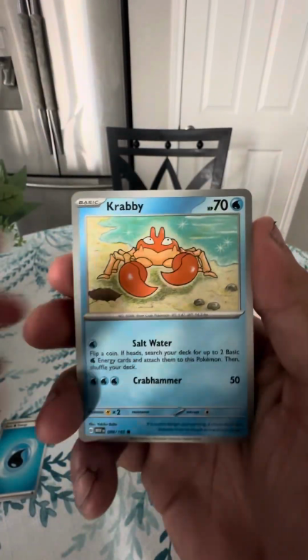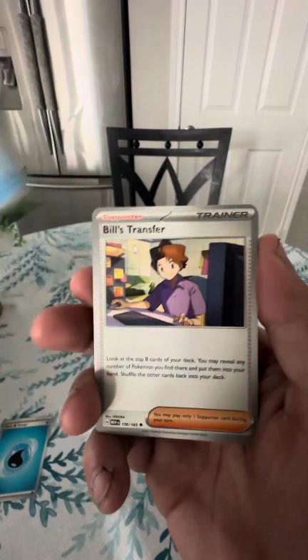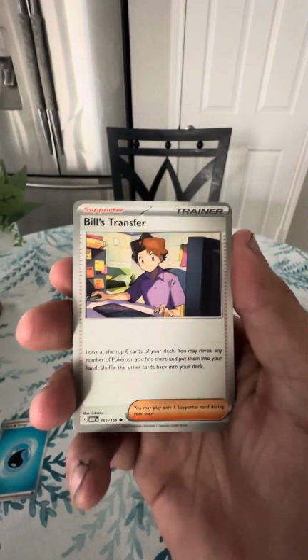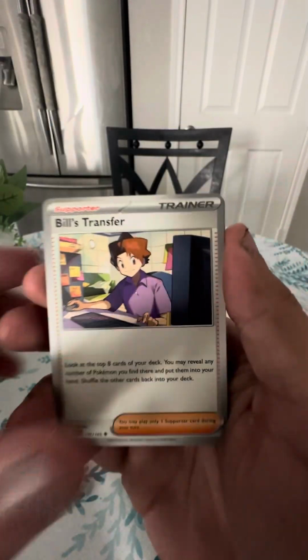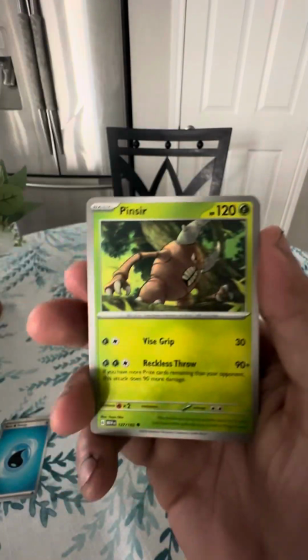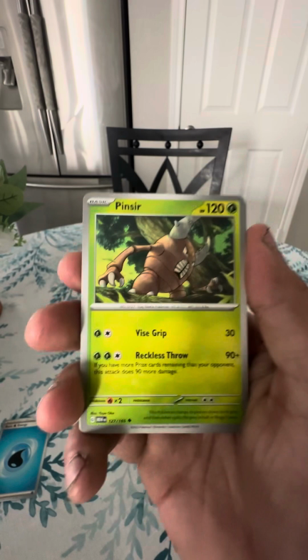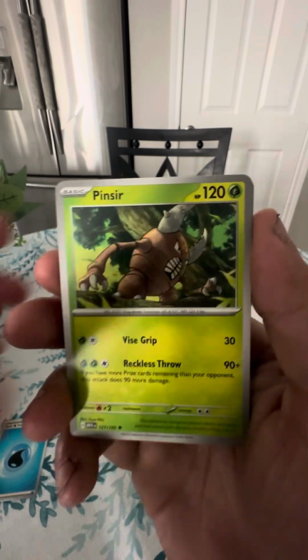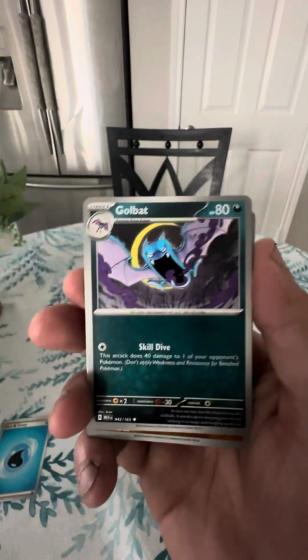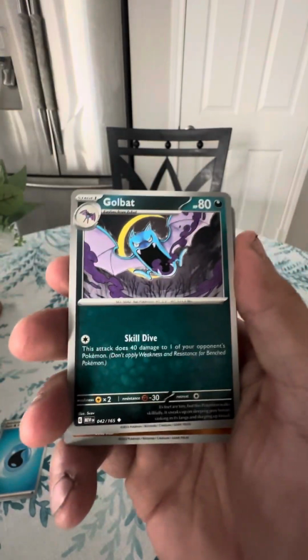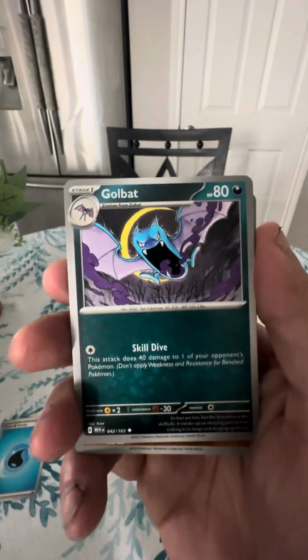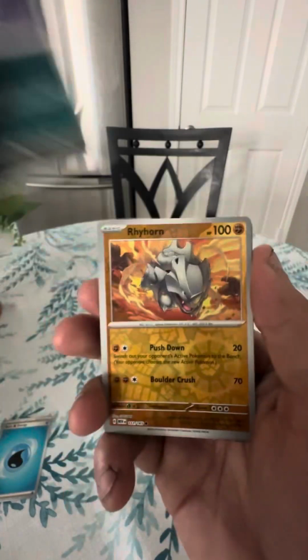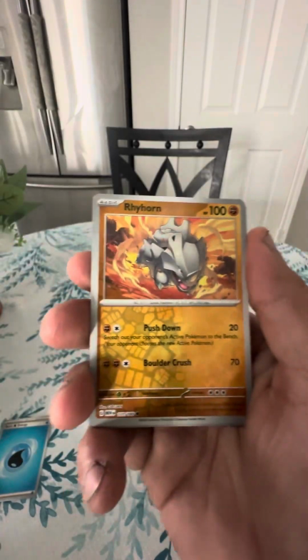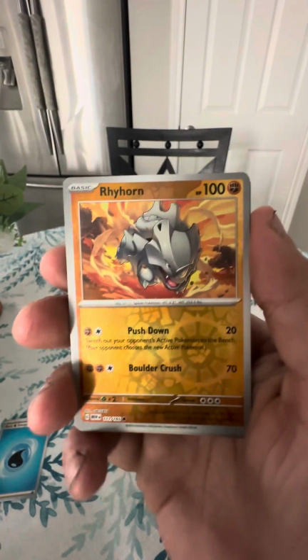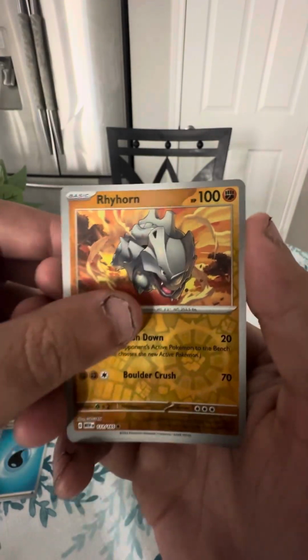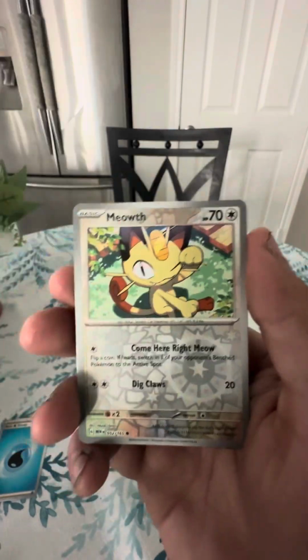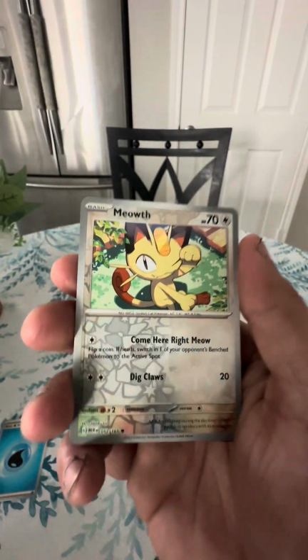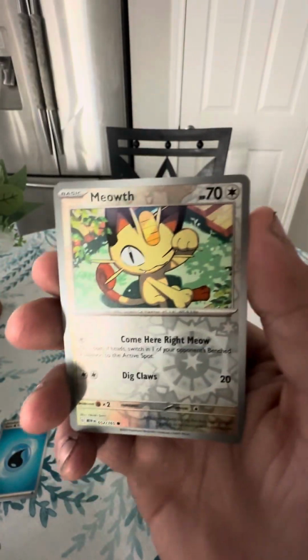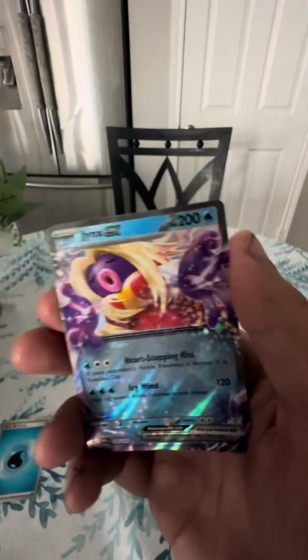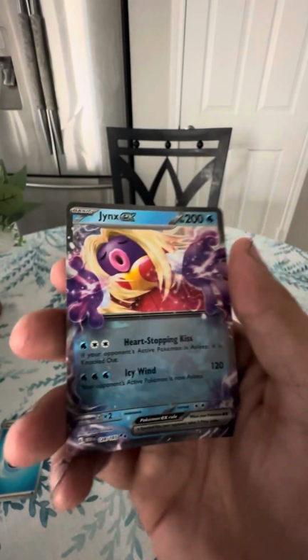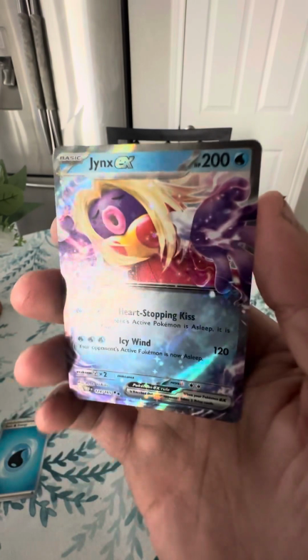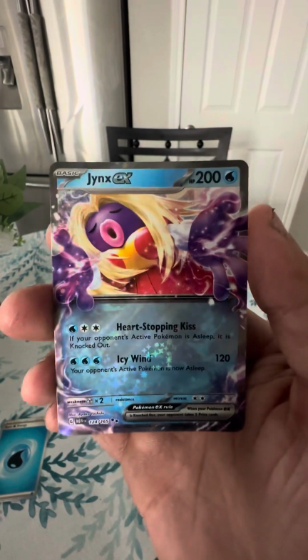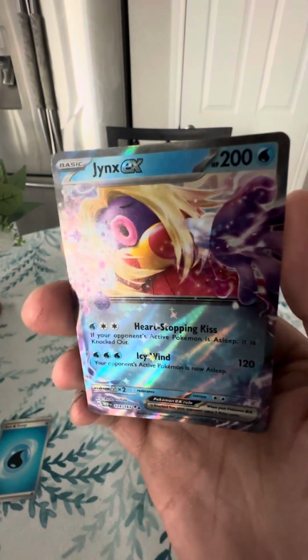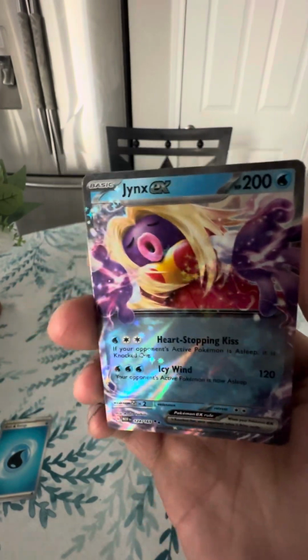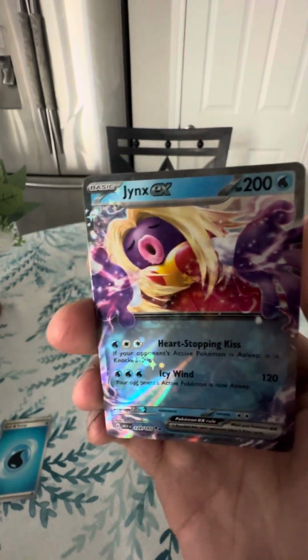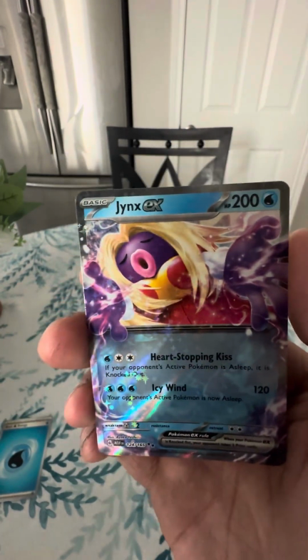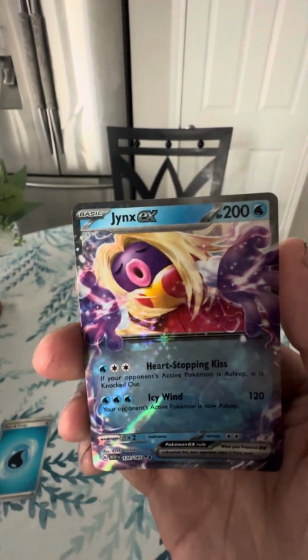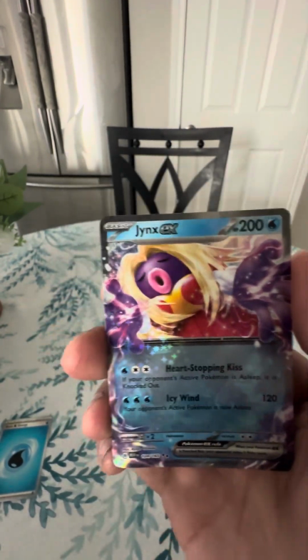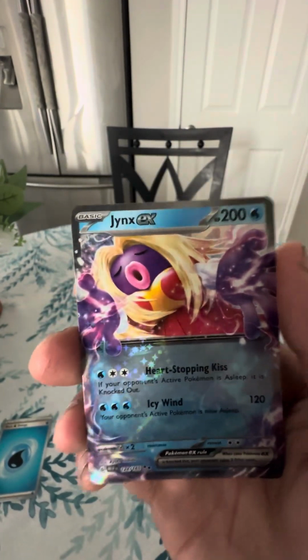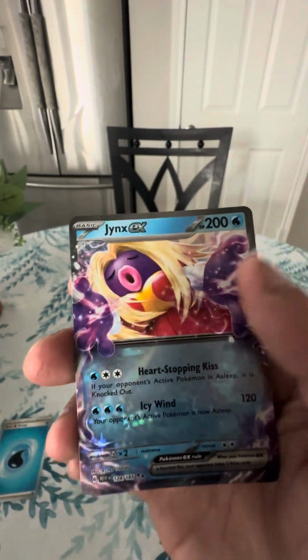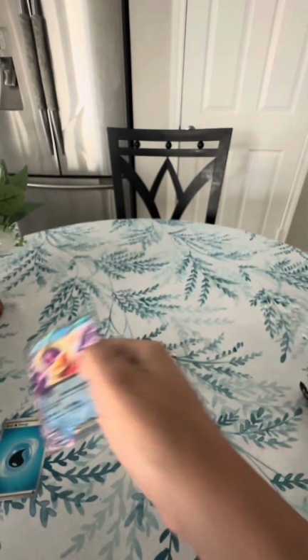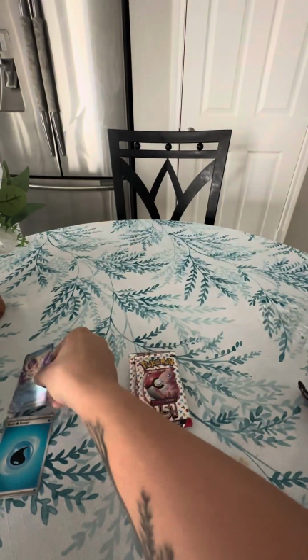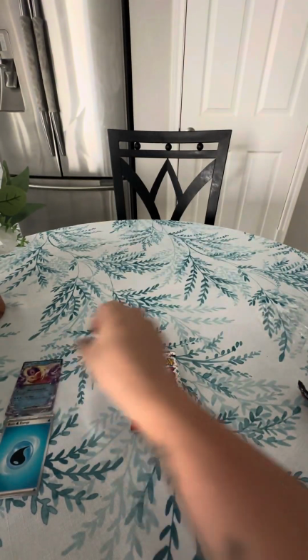Crabby, Beedrill, Golbat, Rhyhorn, Meowth — and there's a Jynx EX! So we do have another hit.